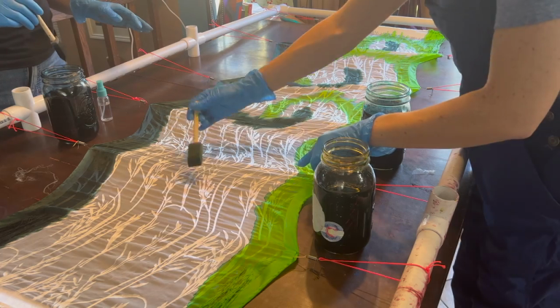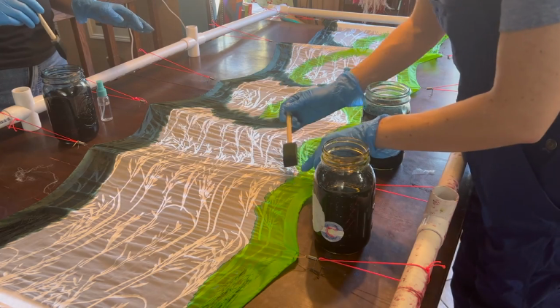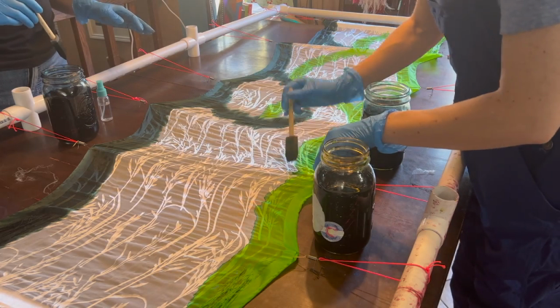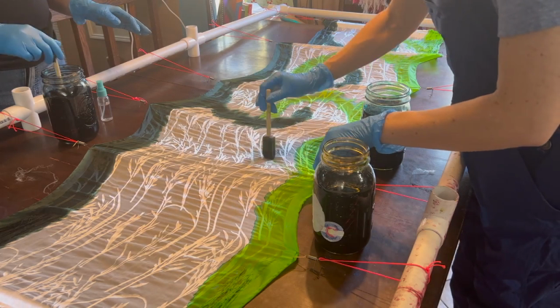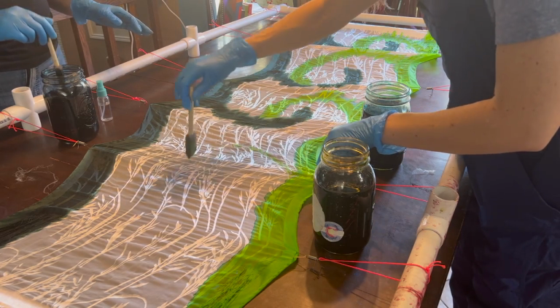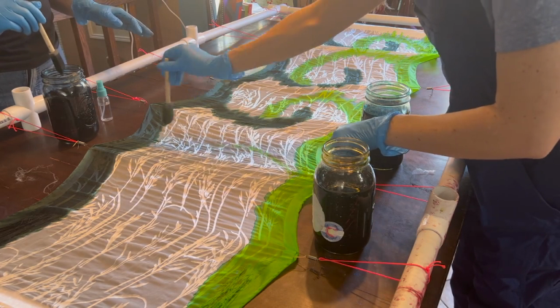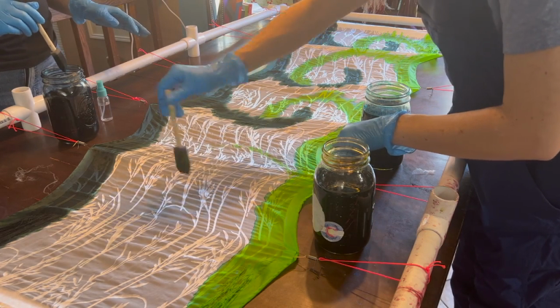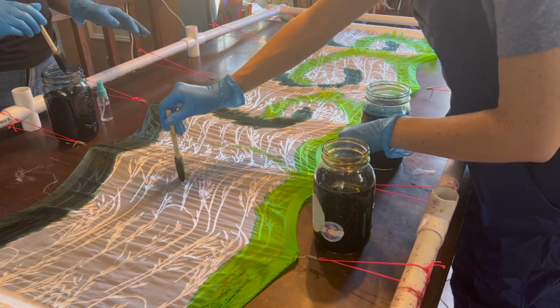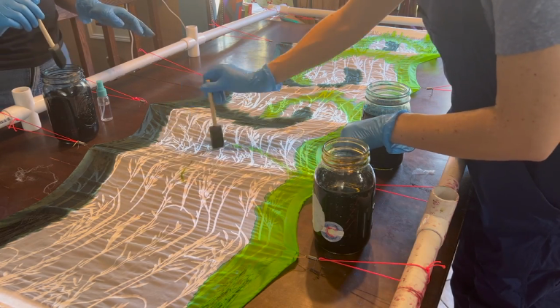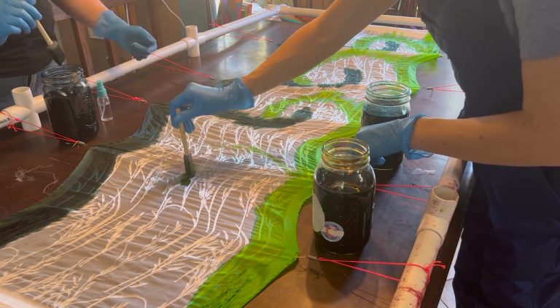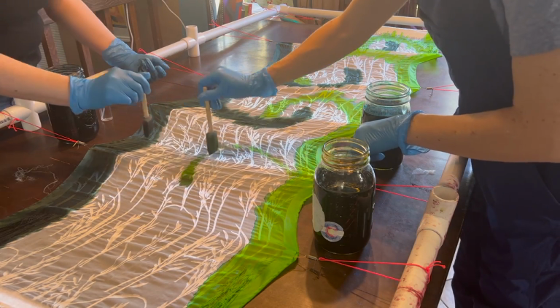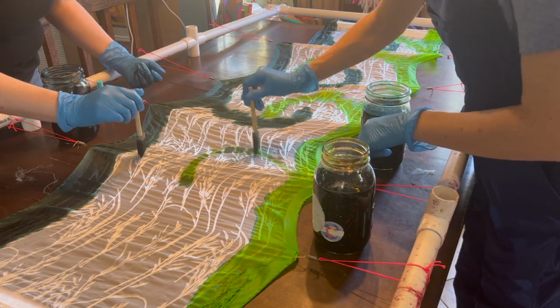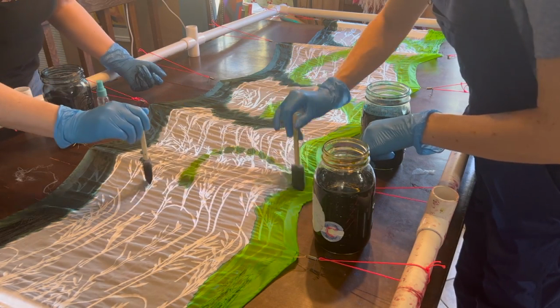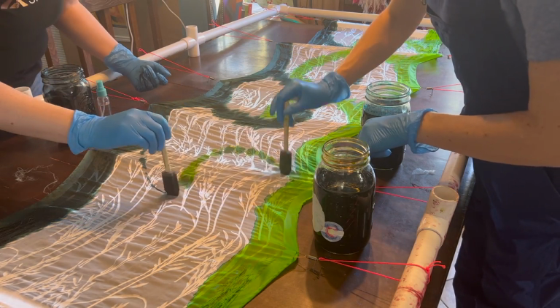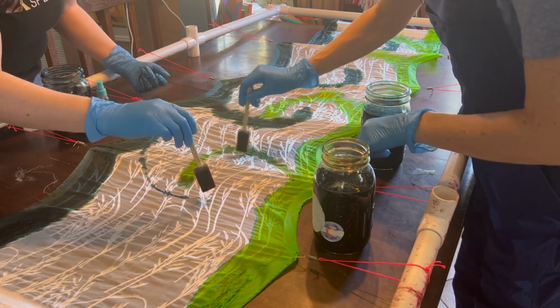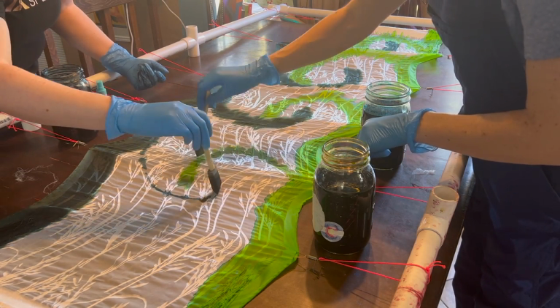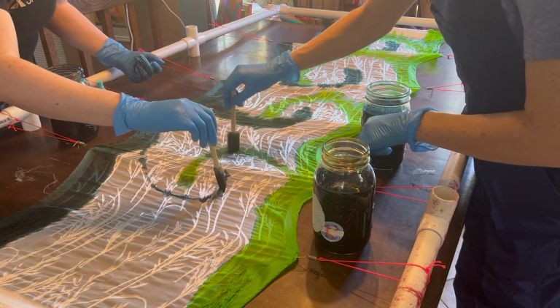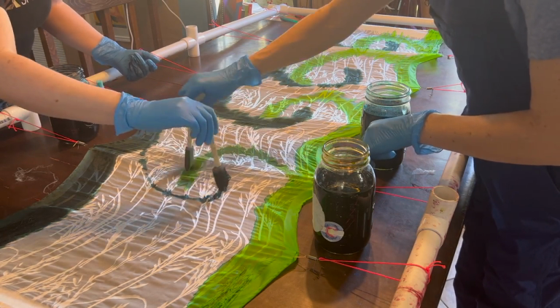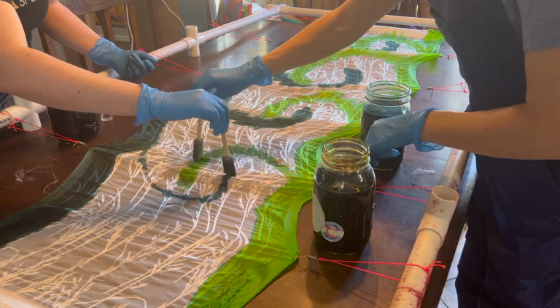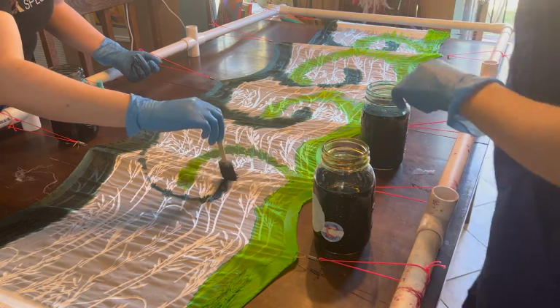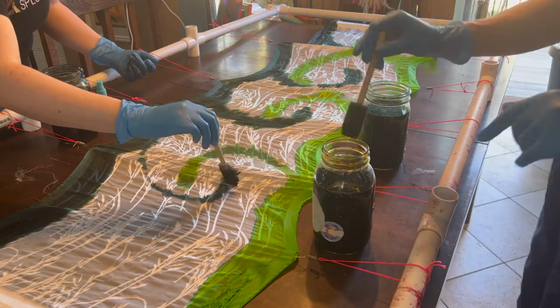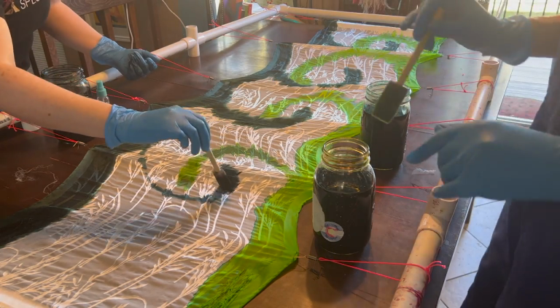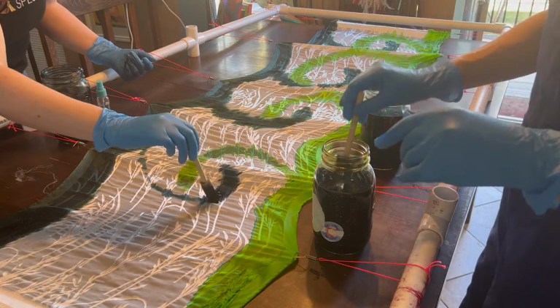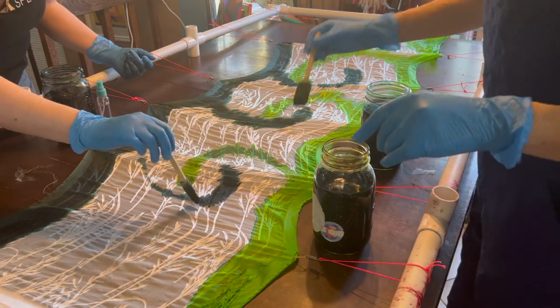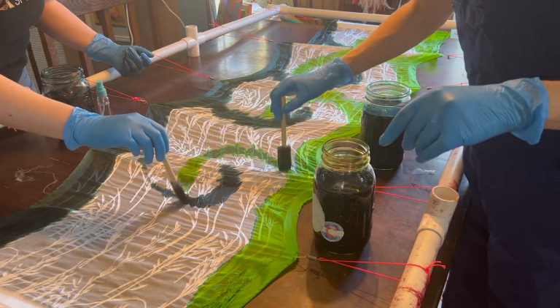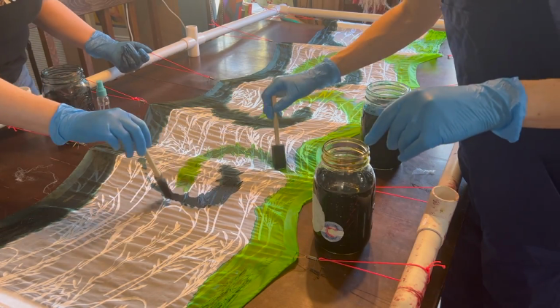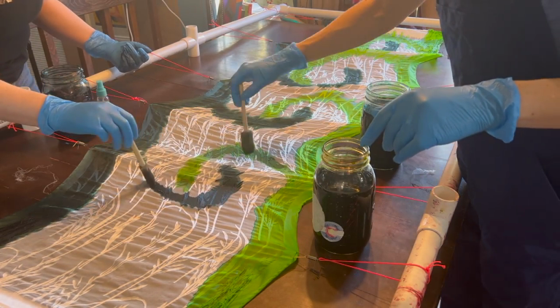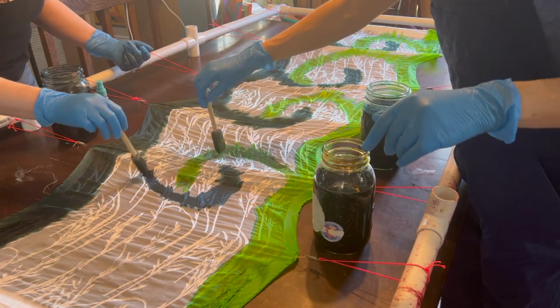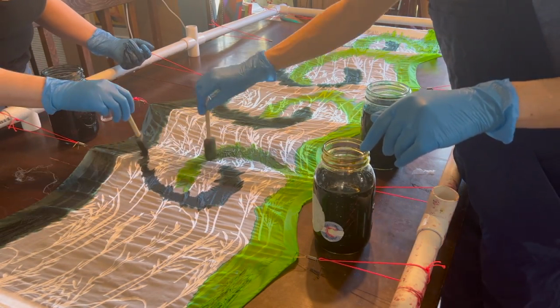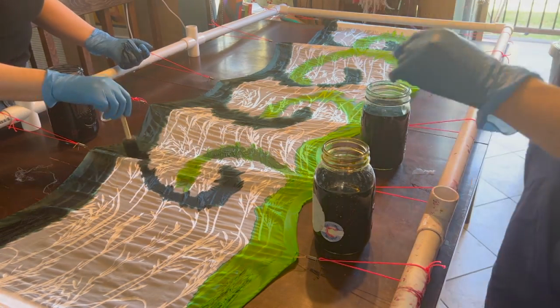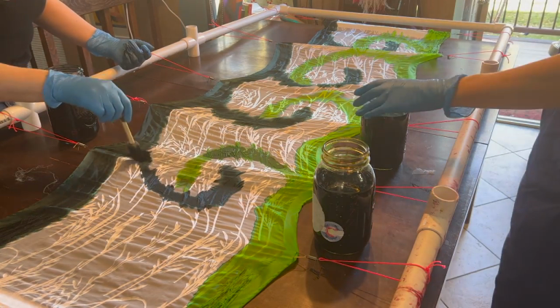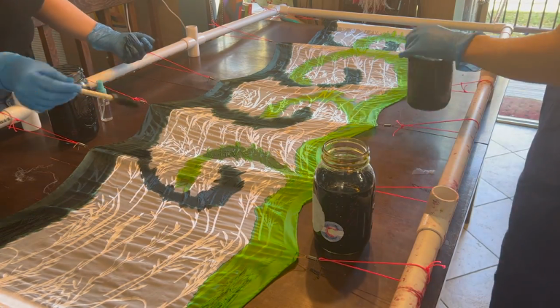Hello, humans. Welcome back to The Nora Show. I've been working on getting this green silk dye episode up for weeks now and I have finally edited it.